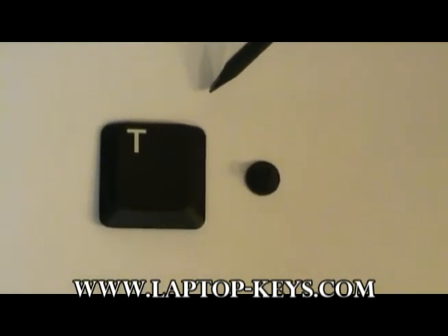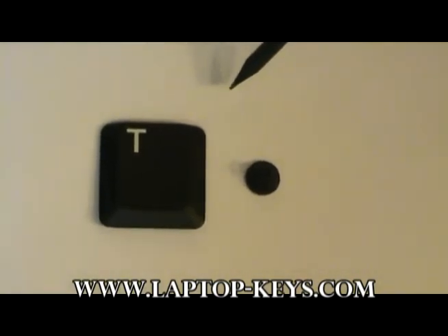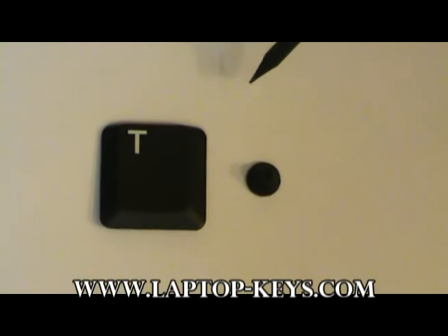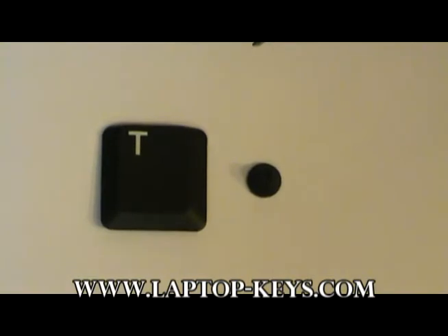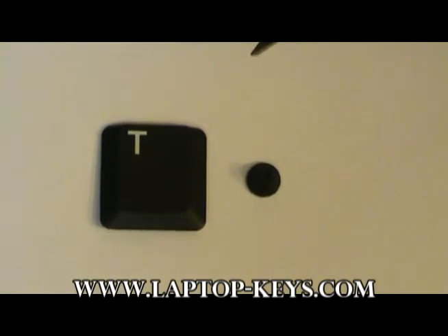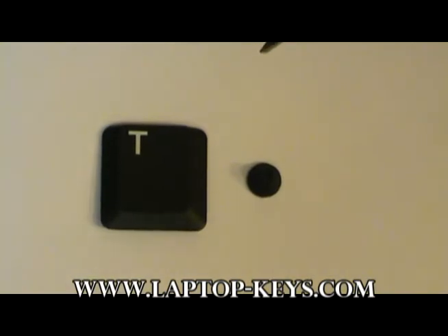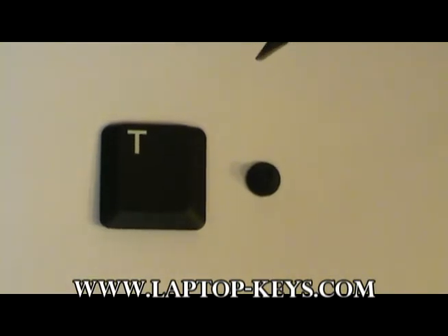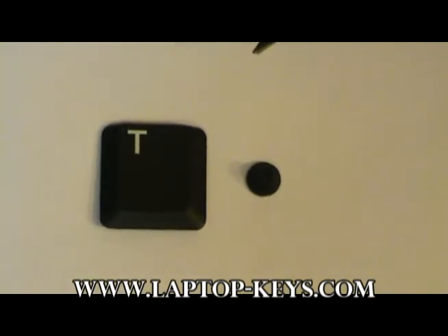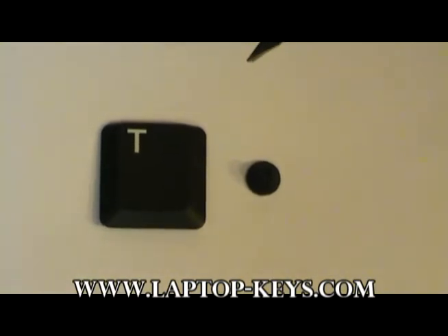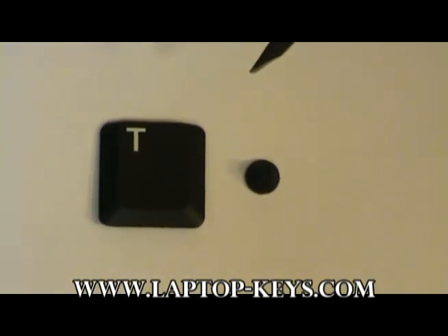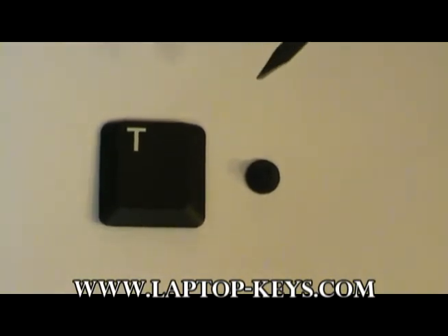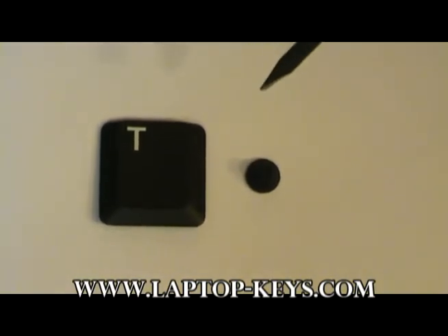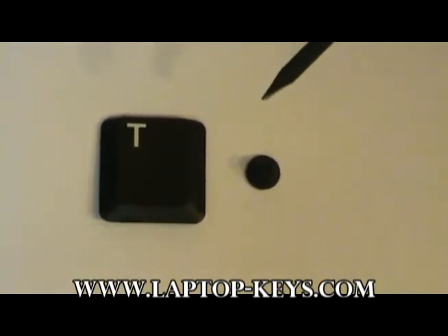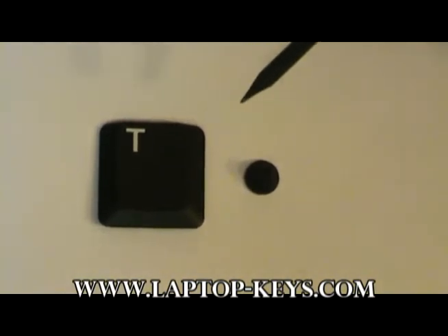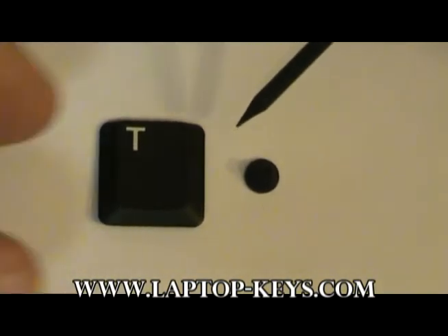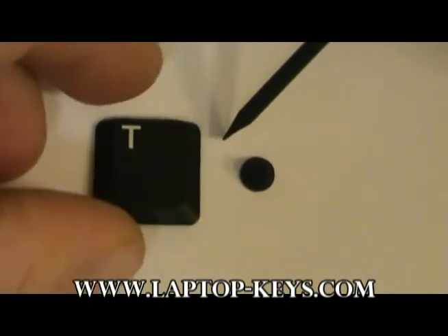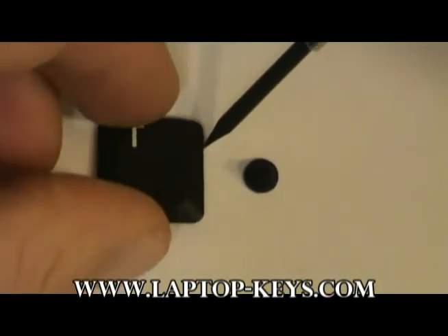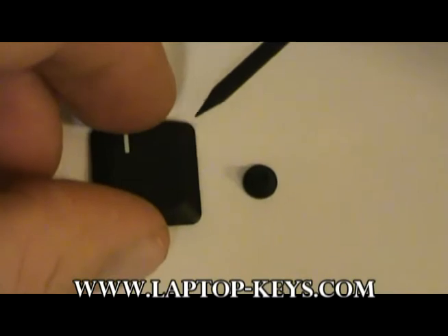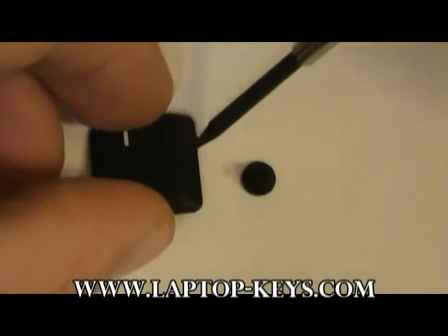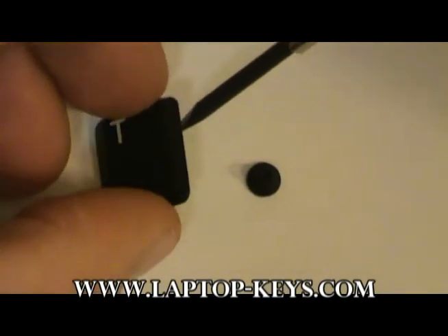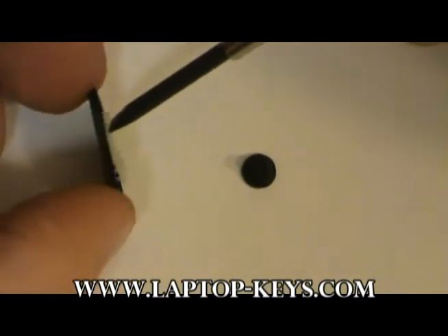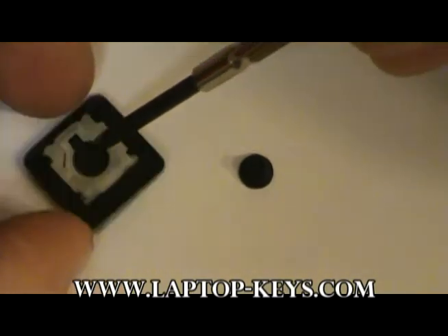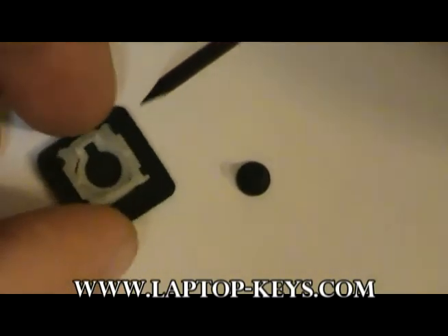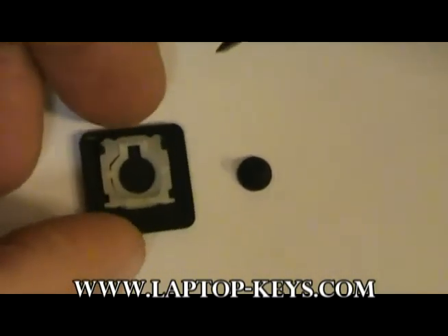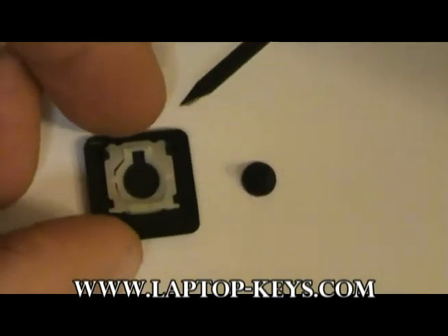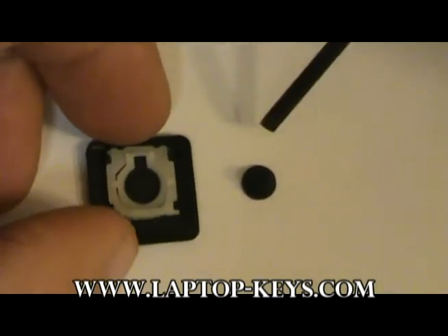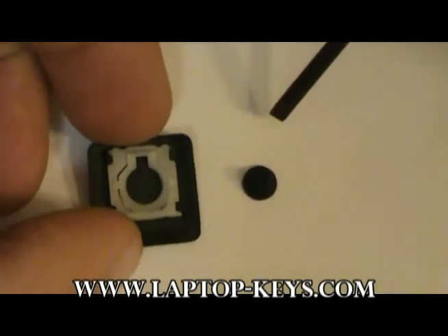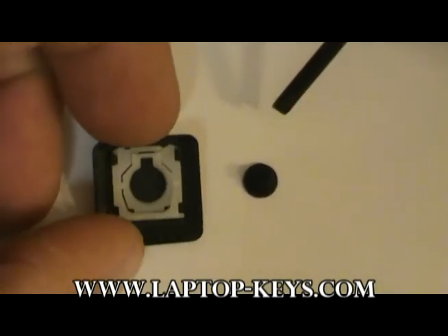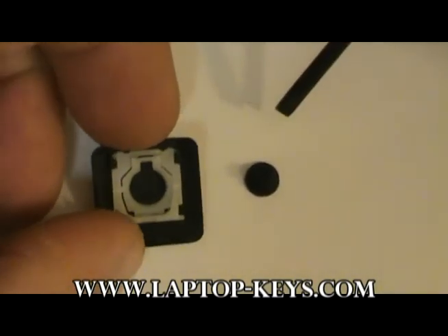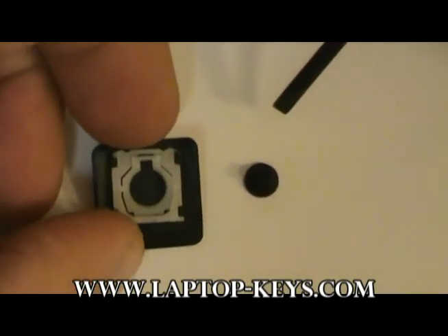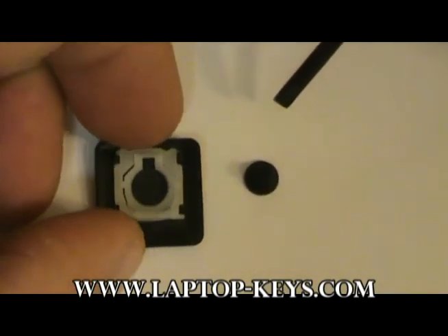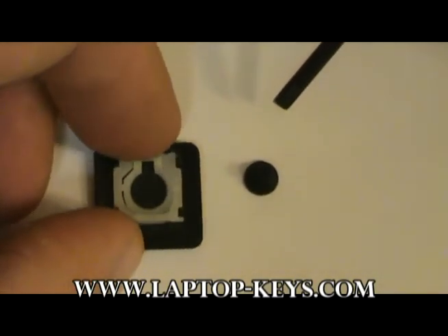If you do, the clip must be removed from the back of the keycap before the parts can be installed. If you ordered the keycap, watch this section. If not, you may skip ahead.